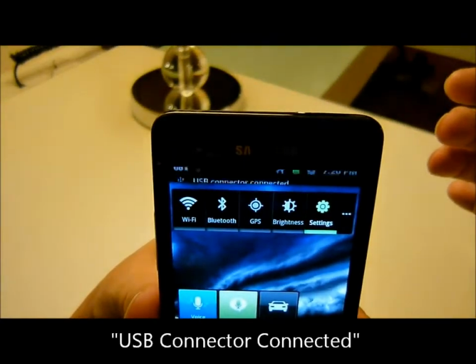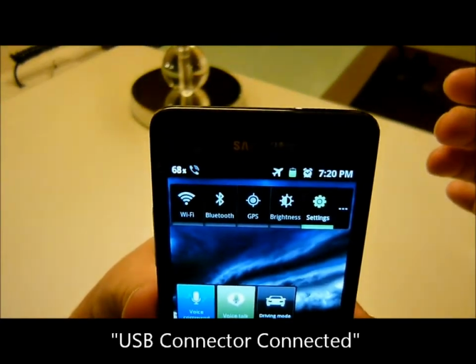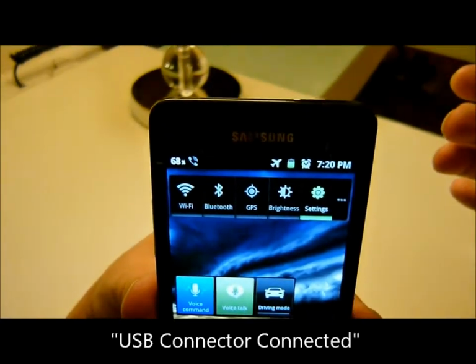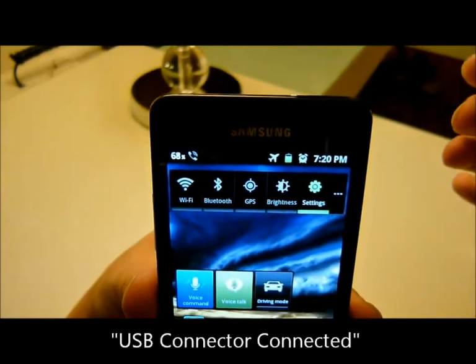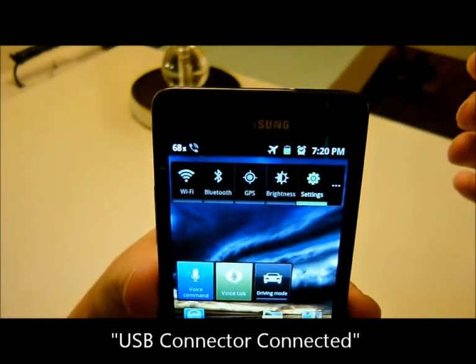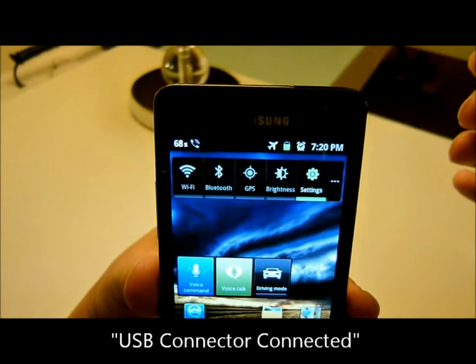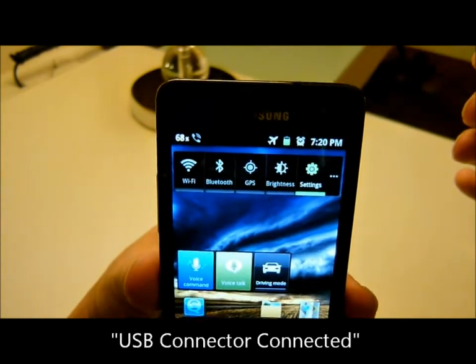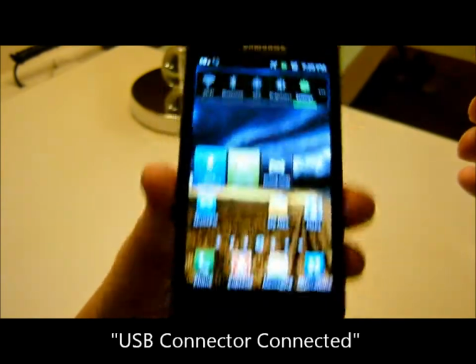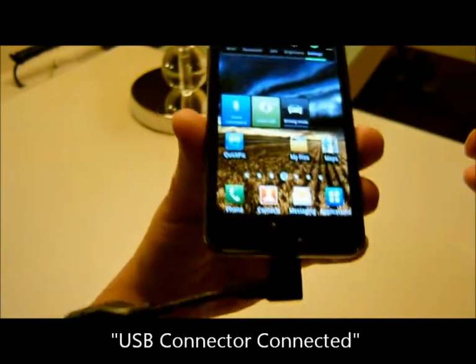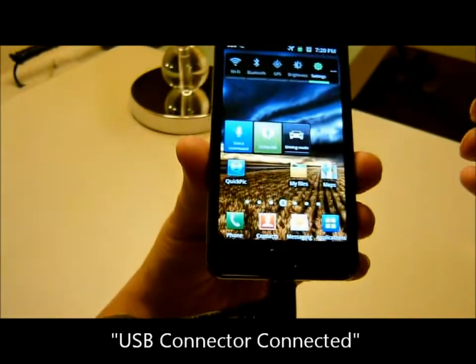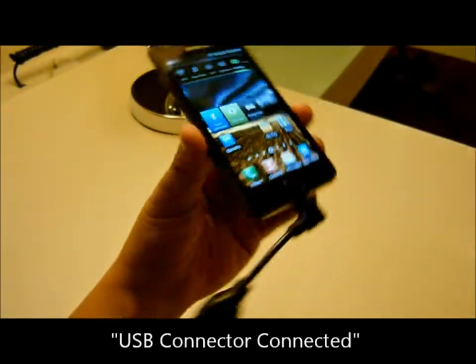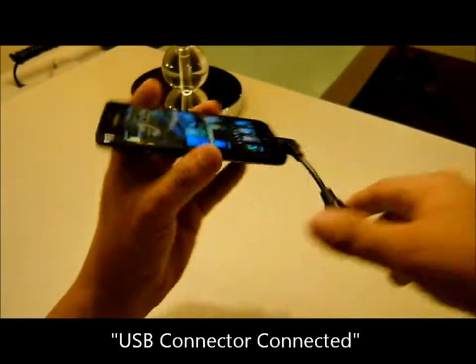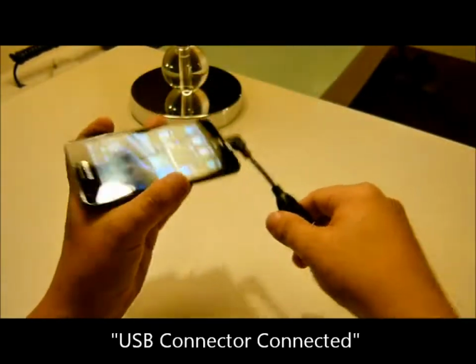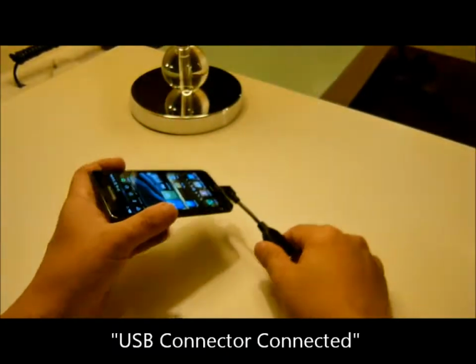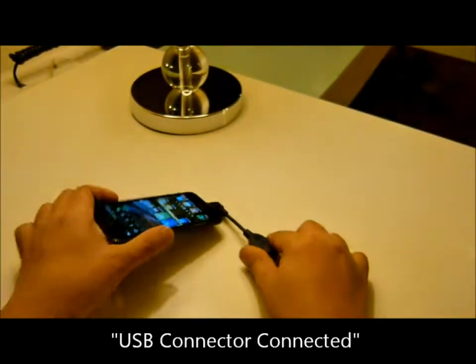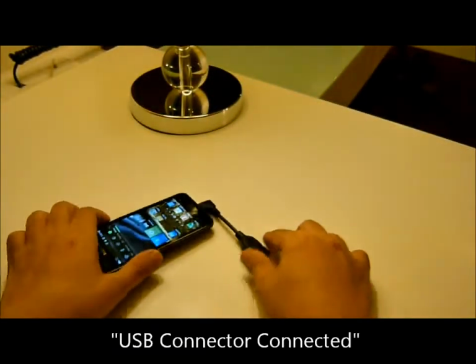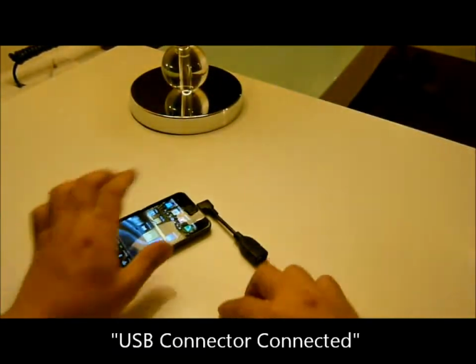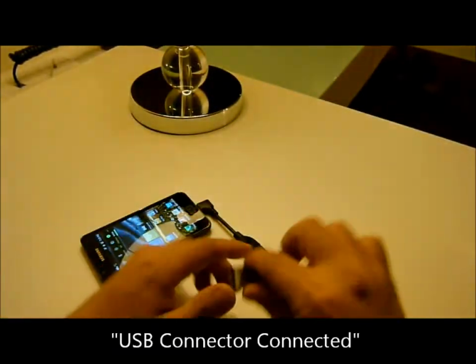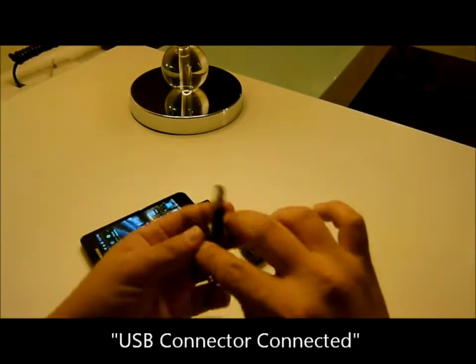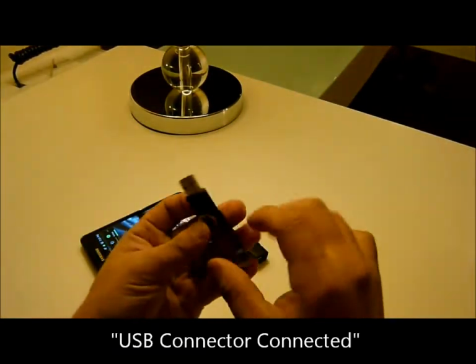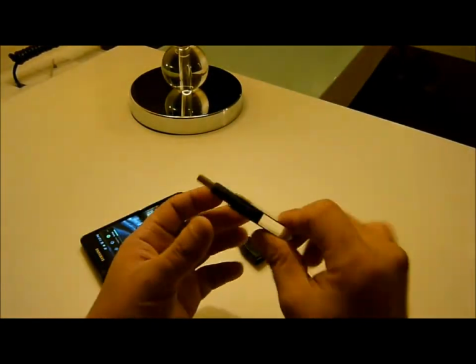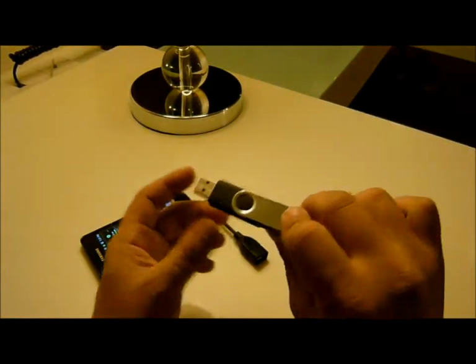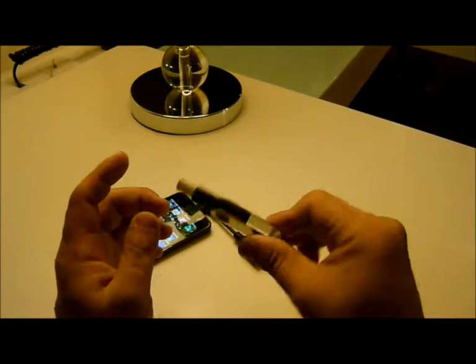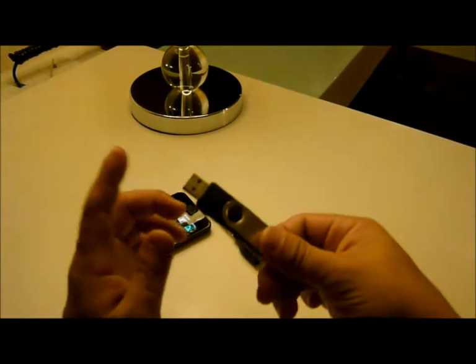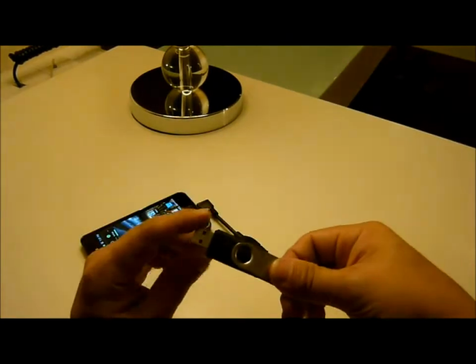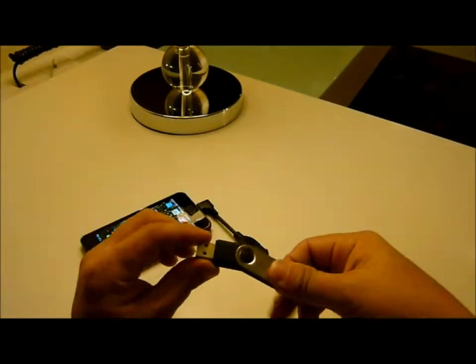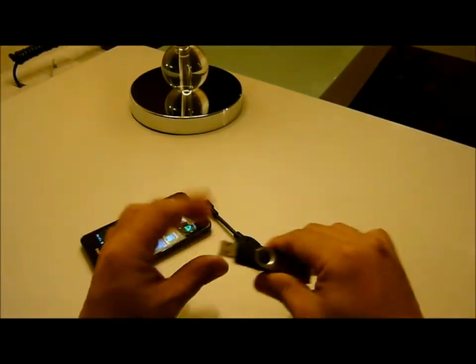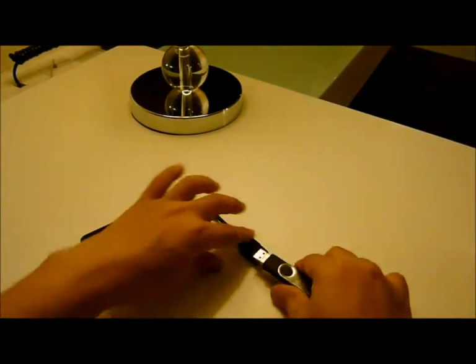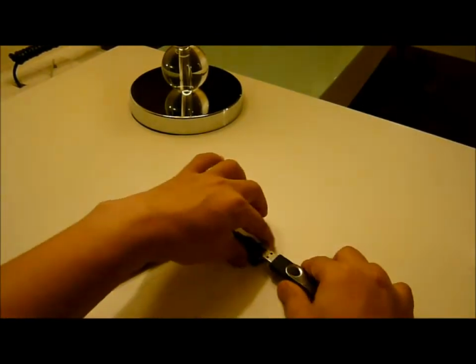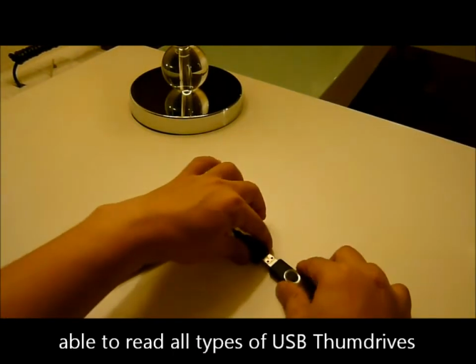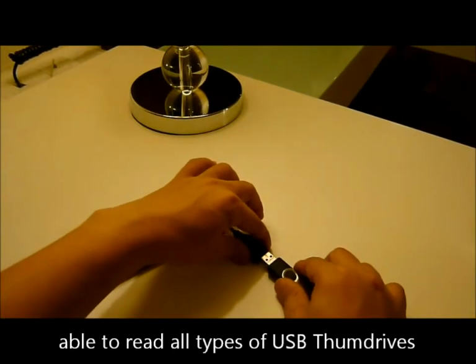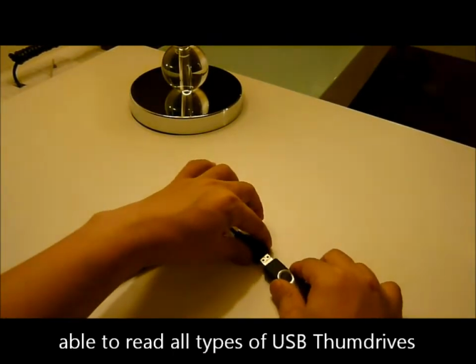USB connected. There's a plug-in of one of the non-branded USB thumb drives.